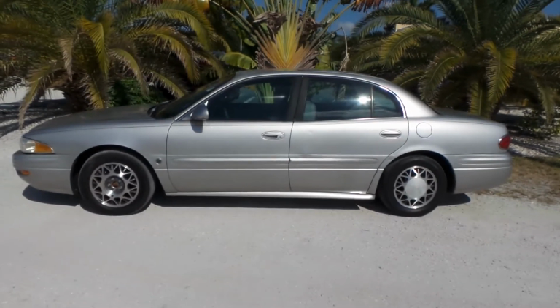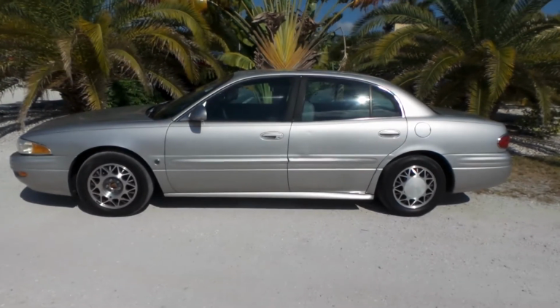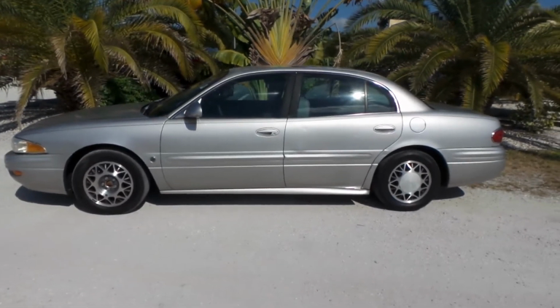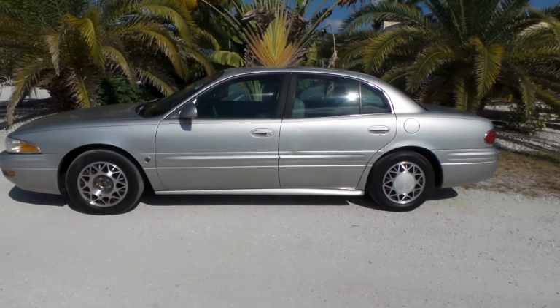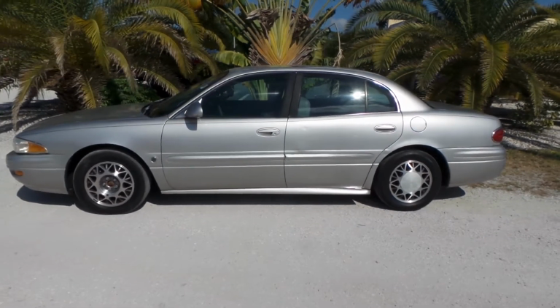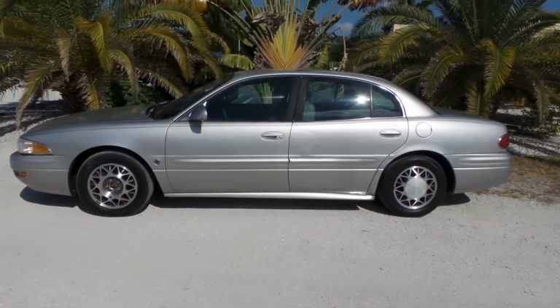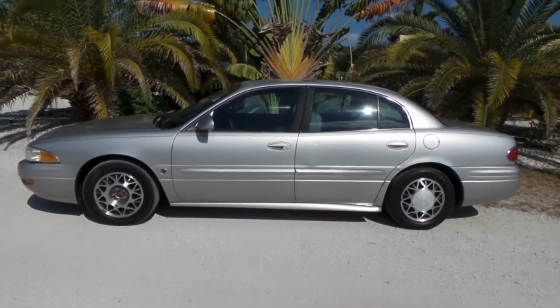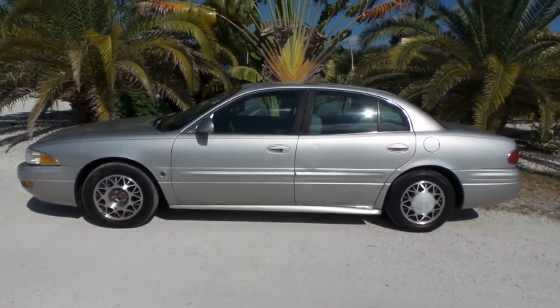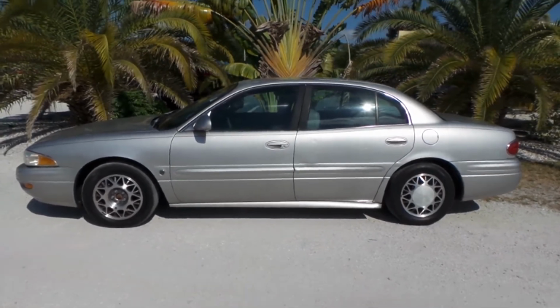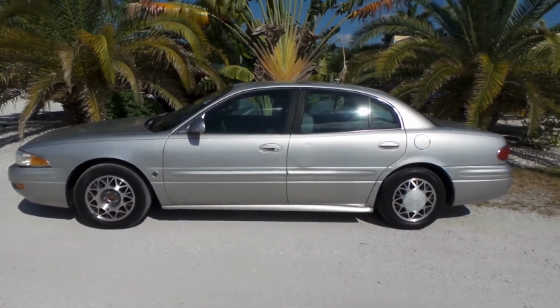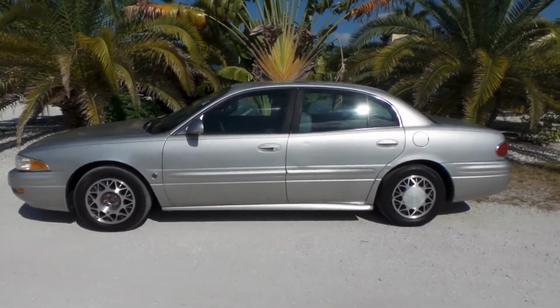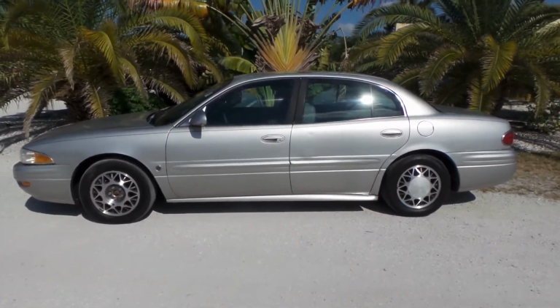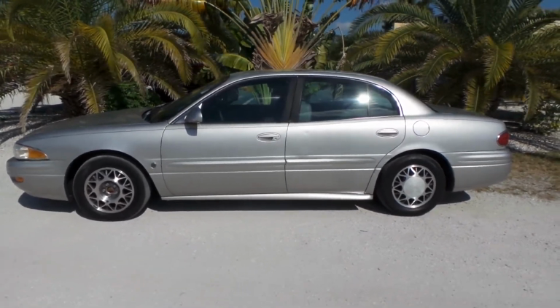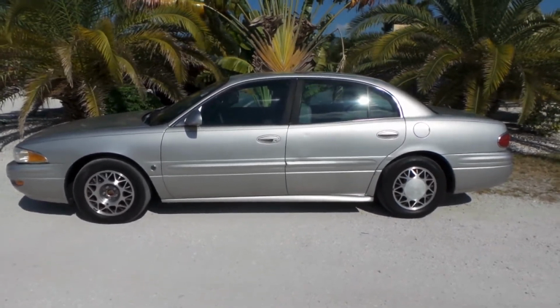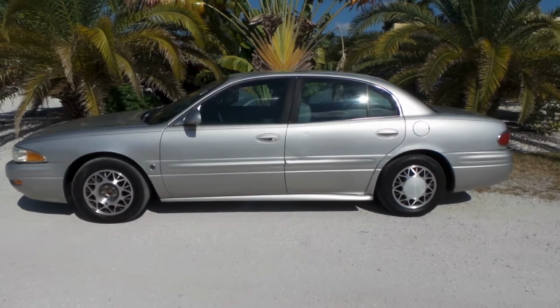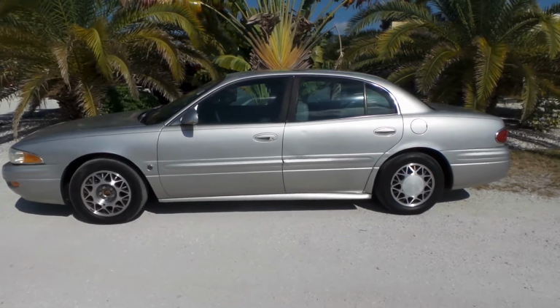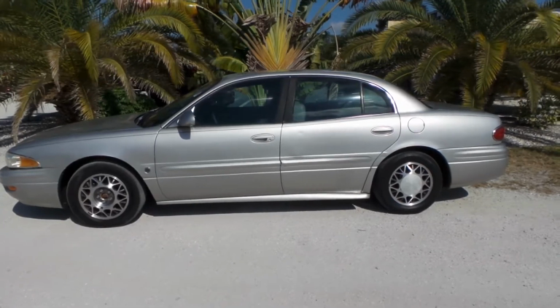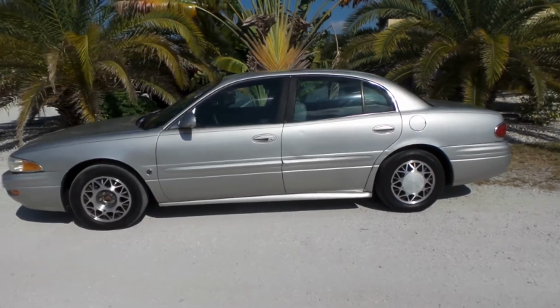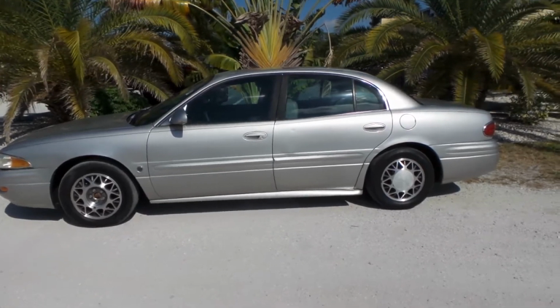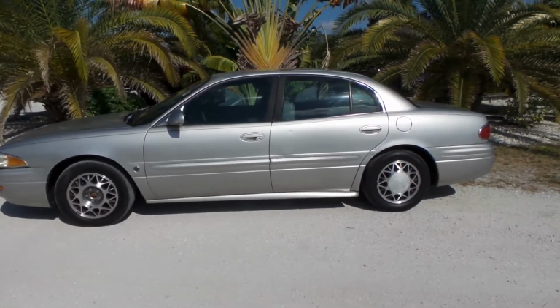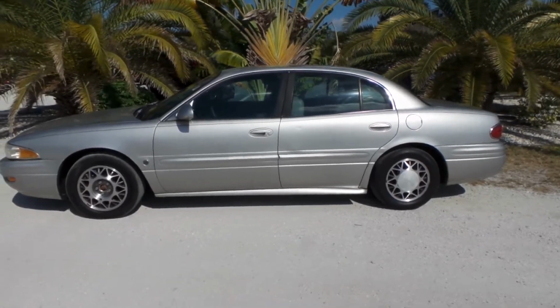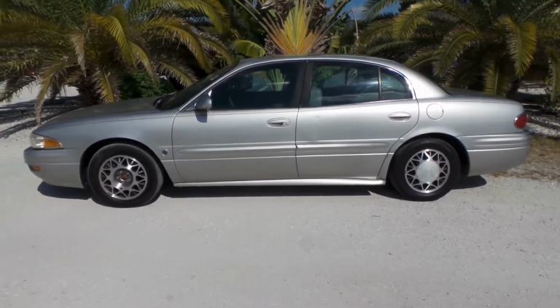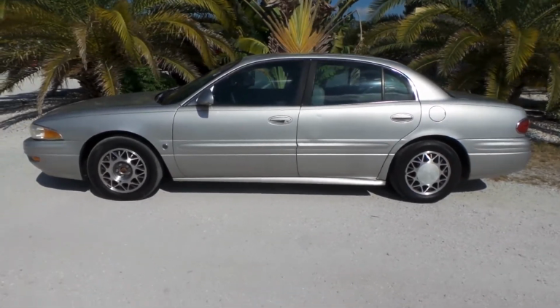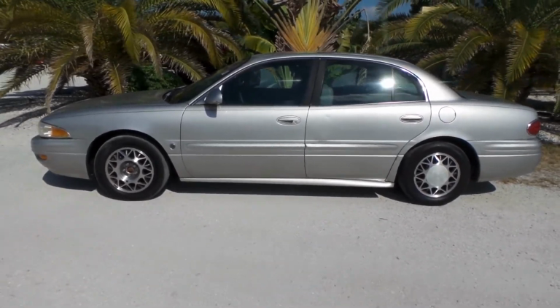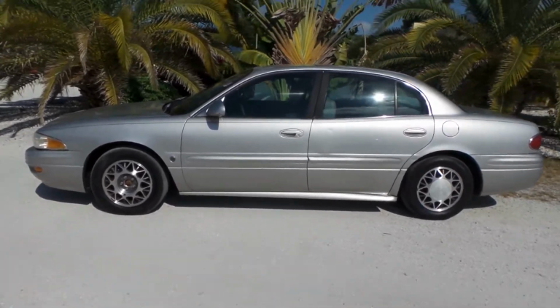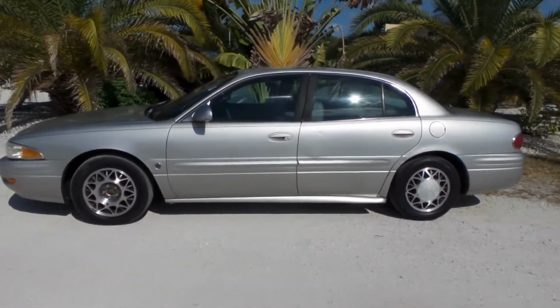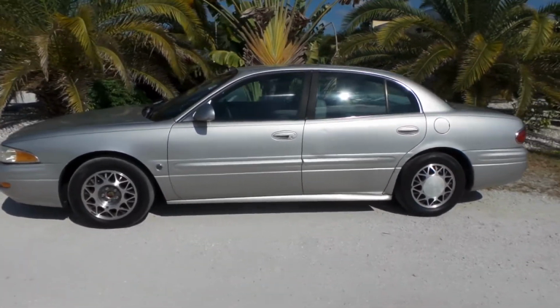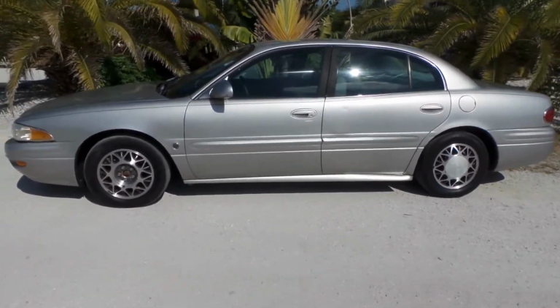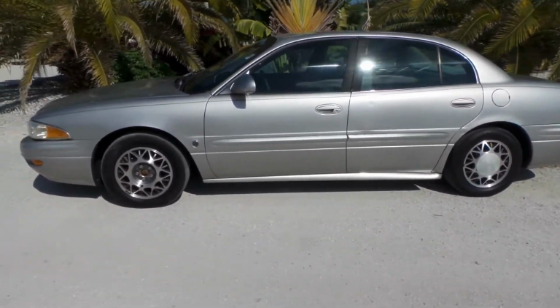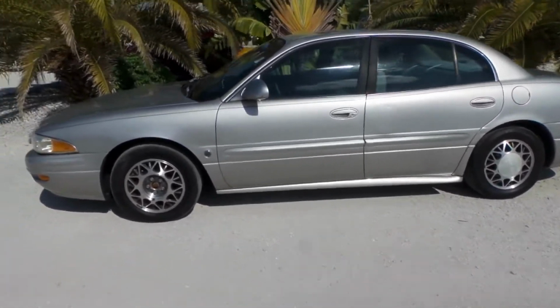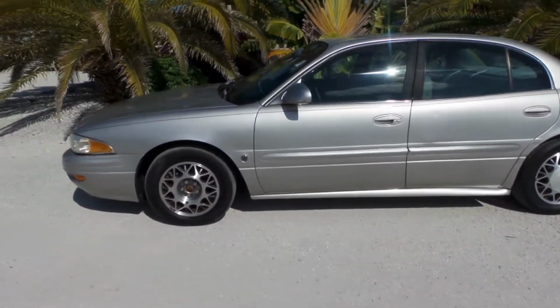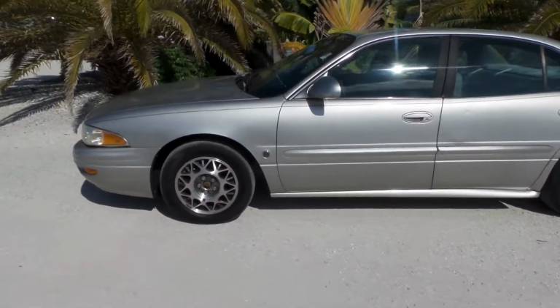Good afternoon, this is Mark with Southwest Florida Auto. Today I'm going to be showing you a 2004 Buick LeSabre with only 71,000 original miles to it.